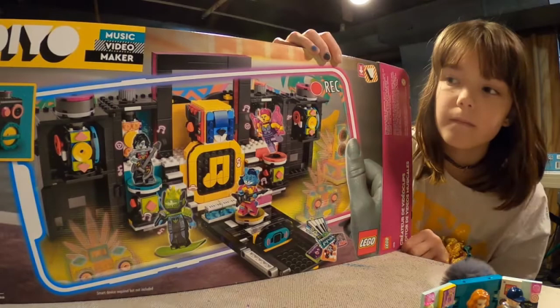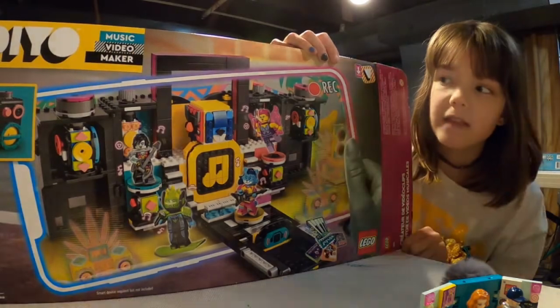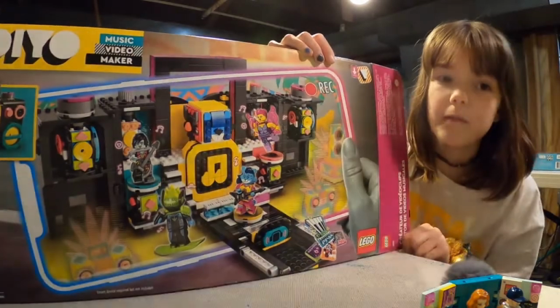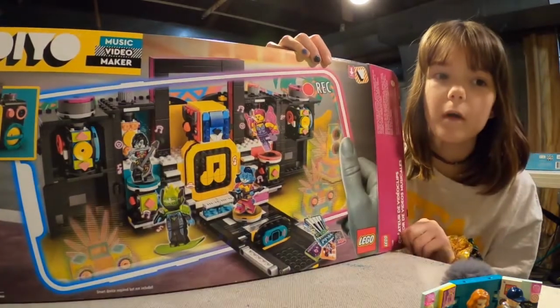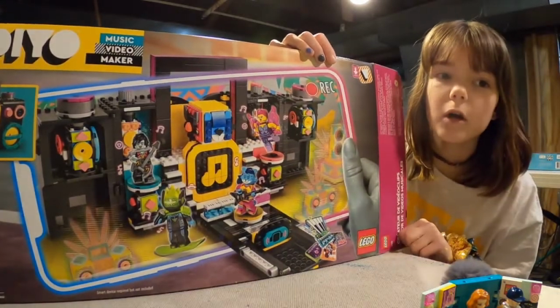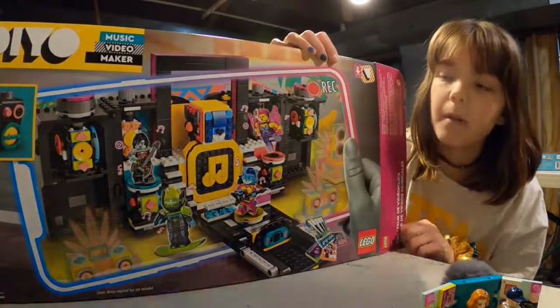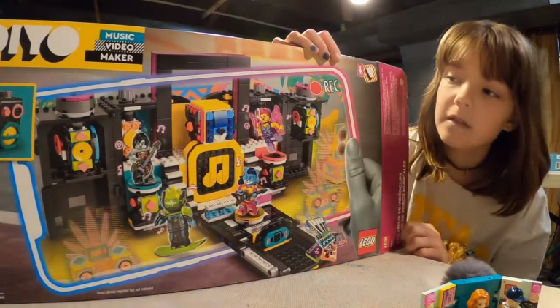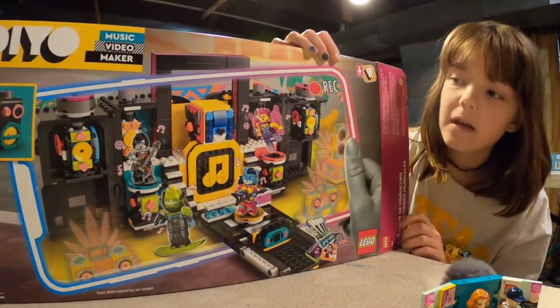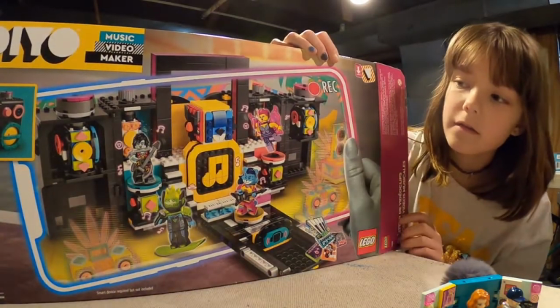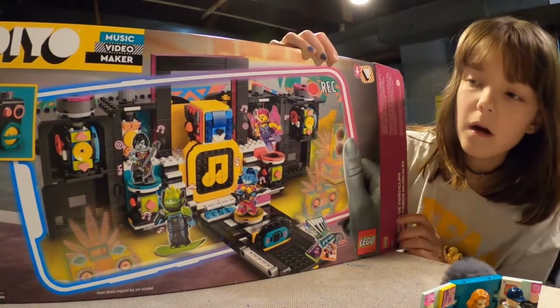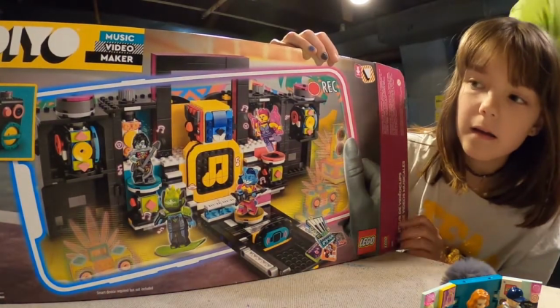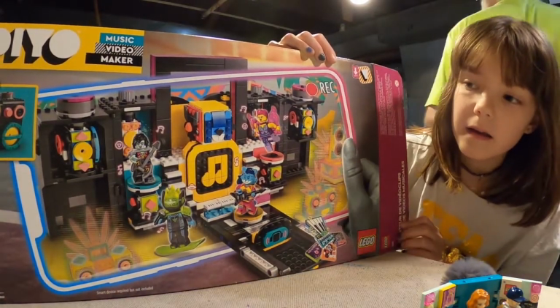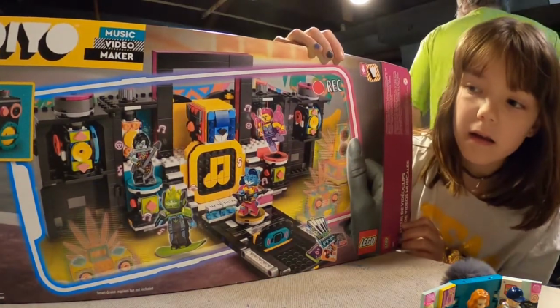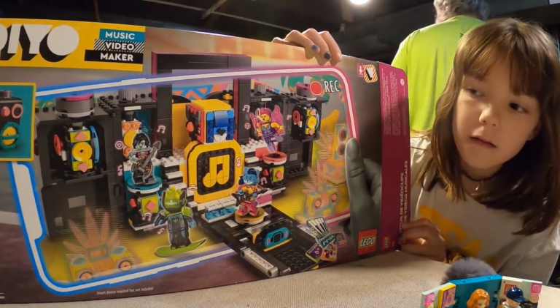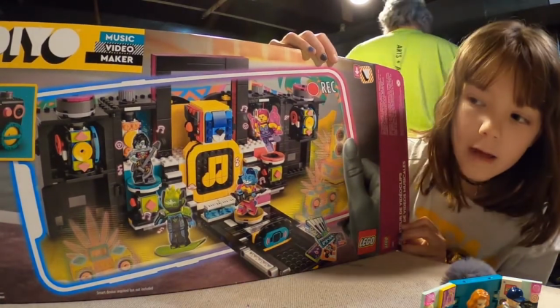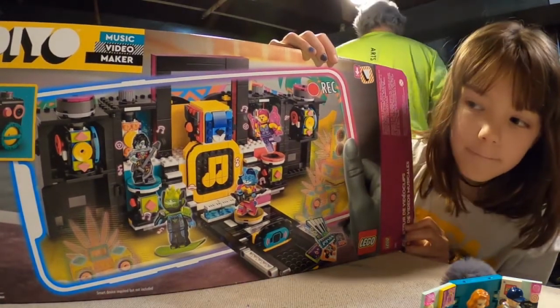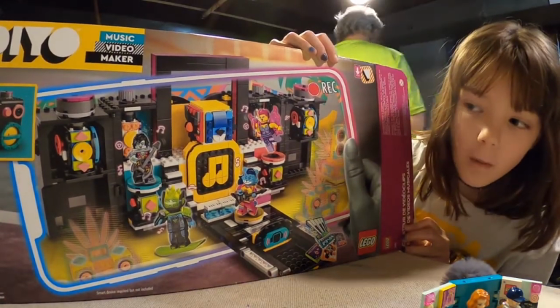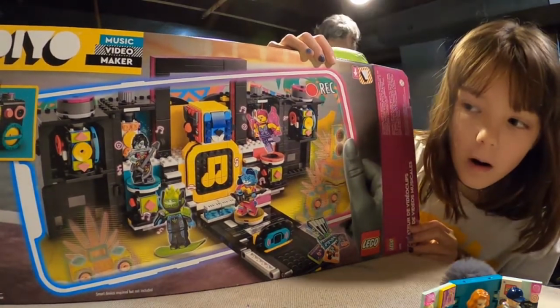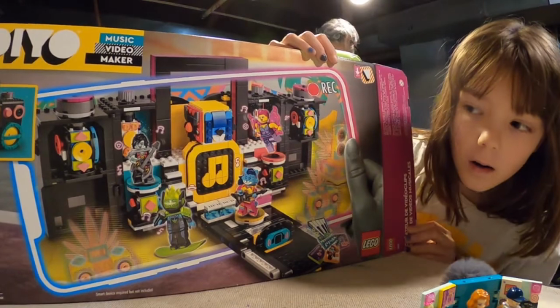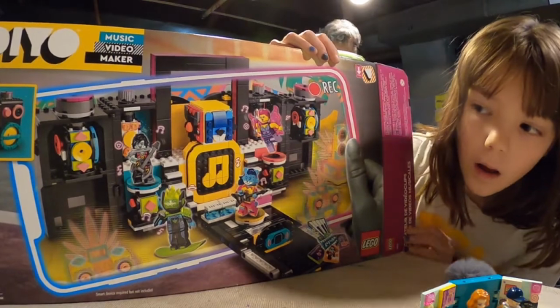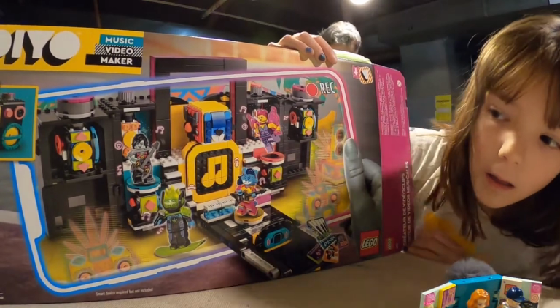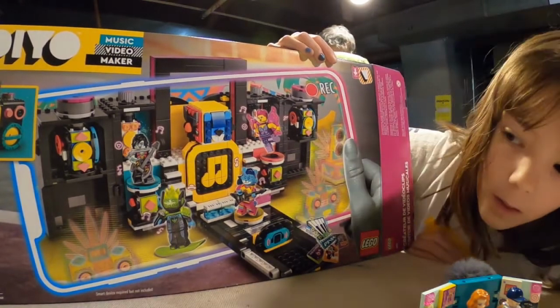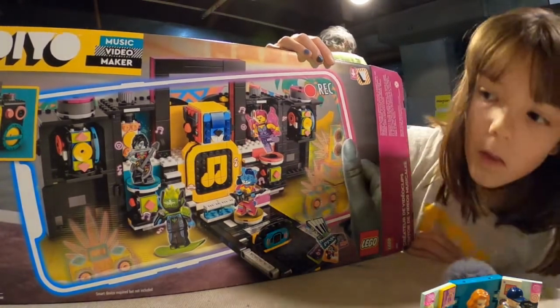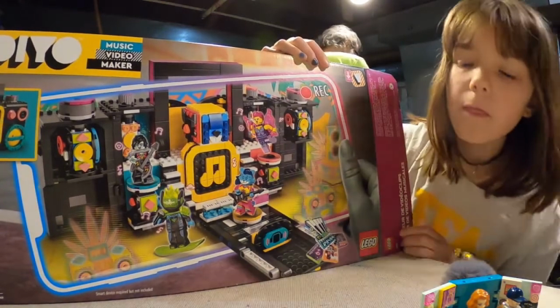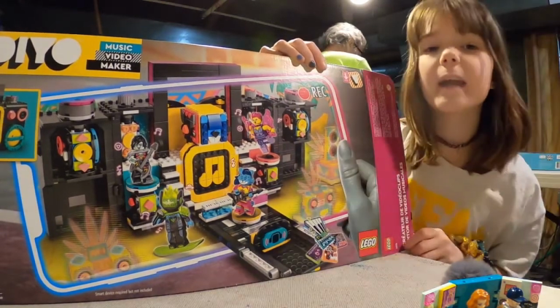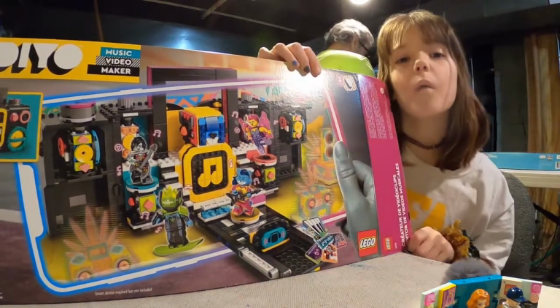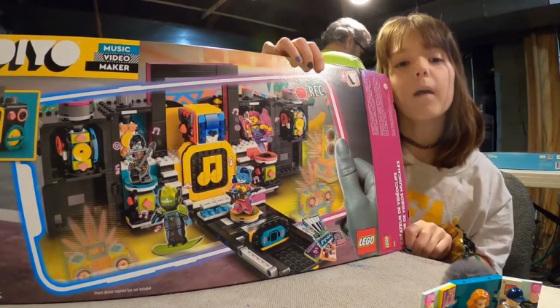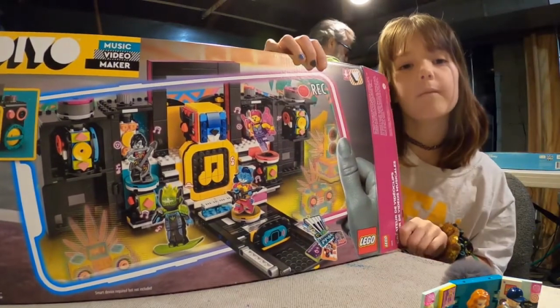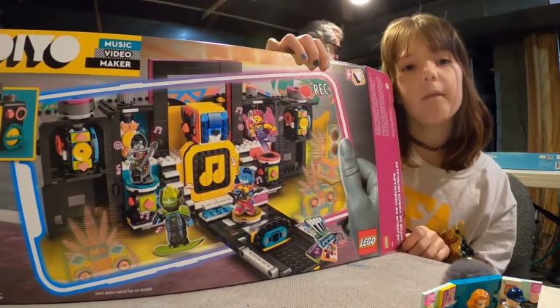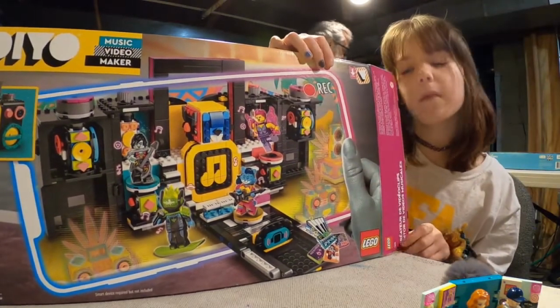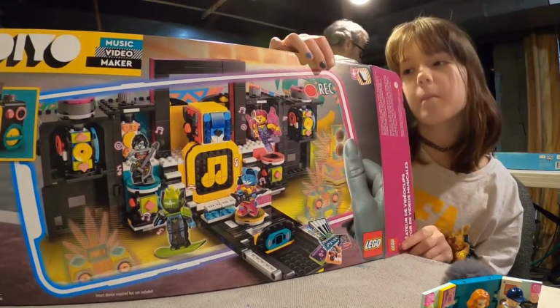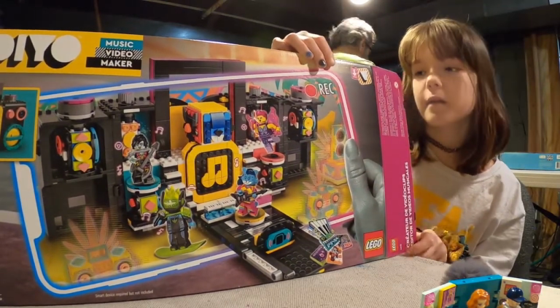This is from one of our unboxing videos. It is set 4315, the boombox.